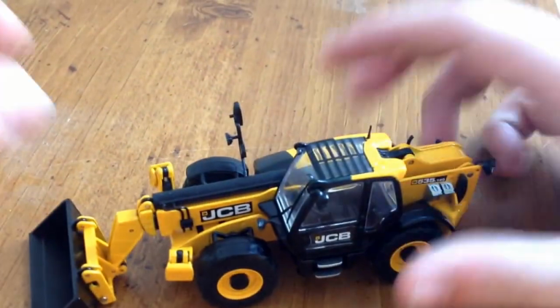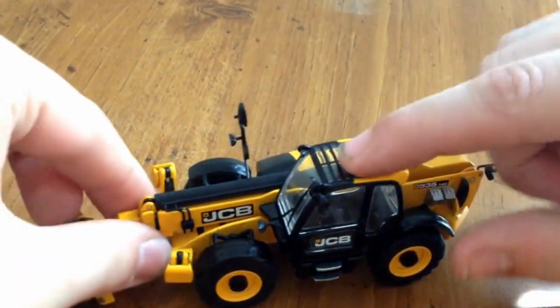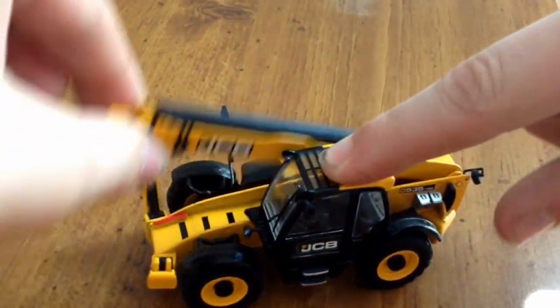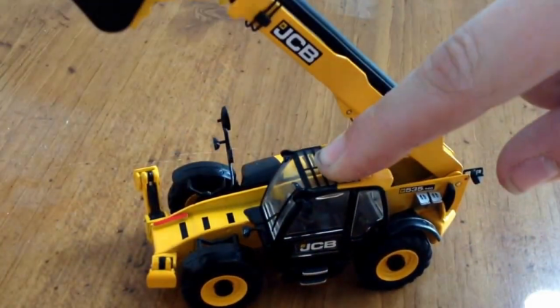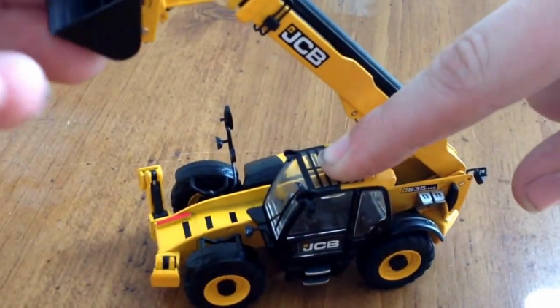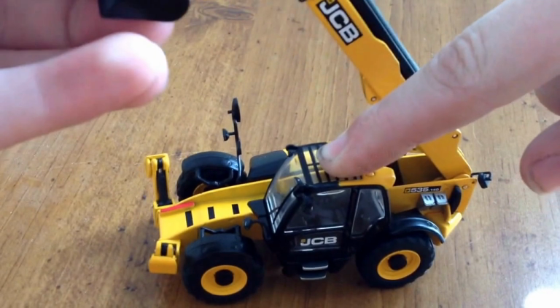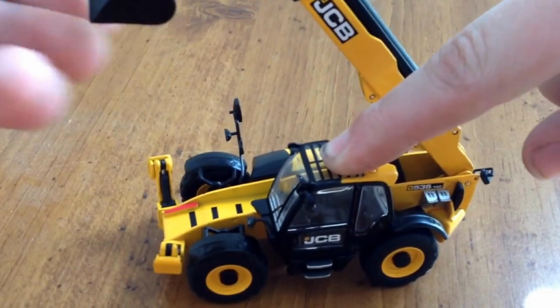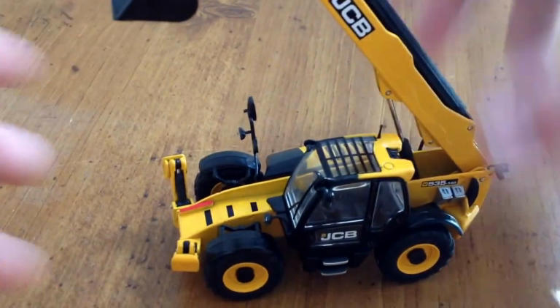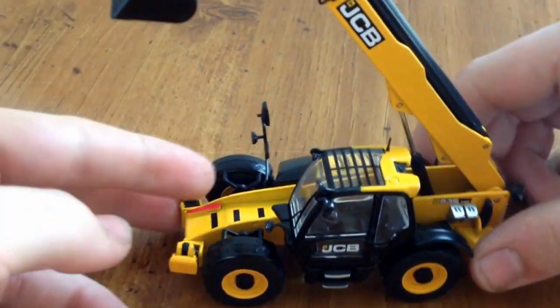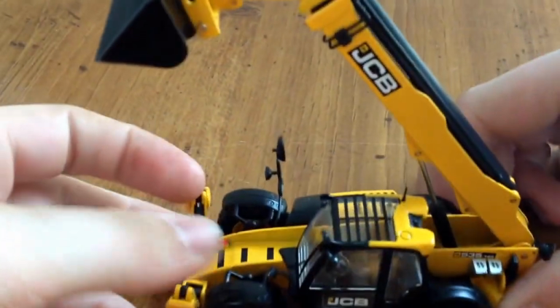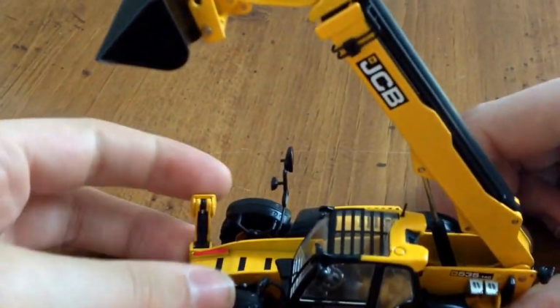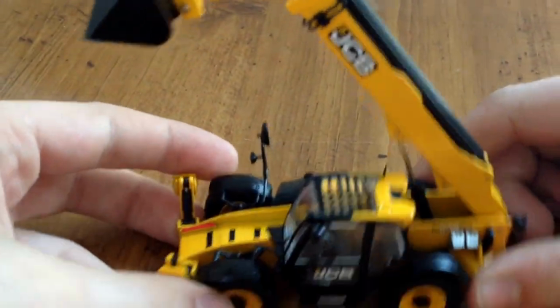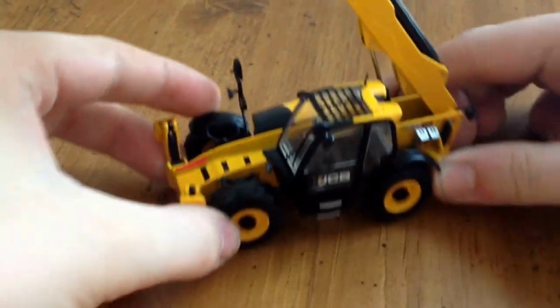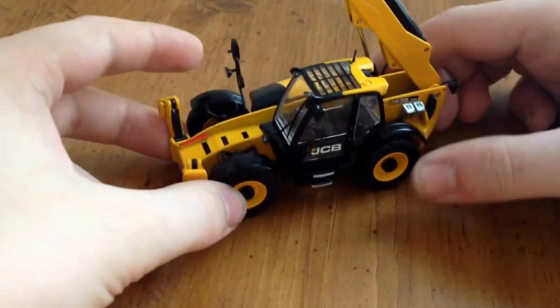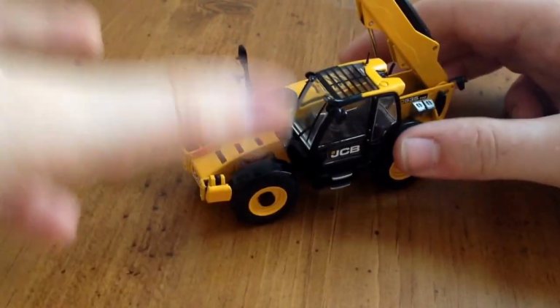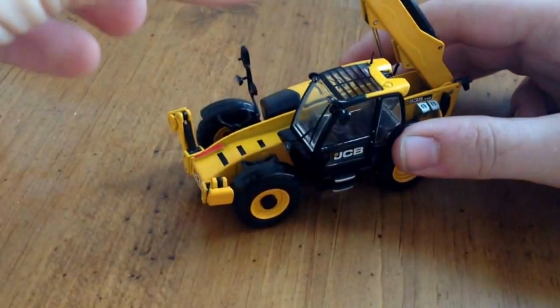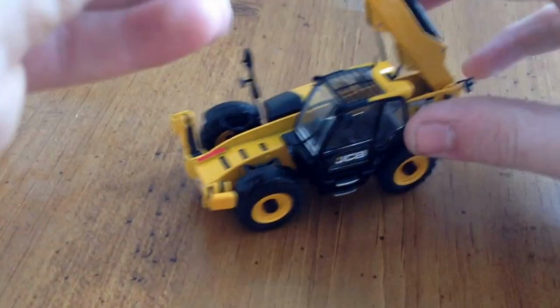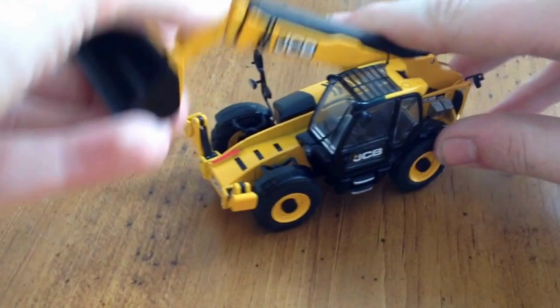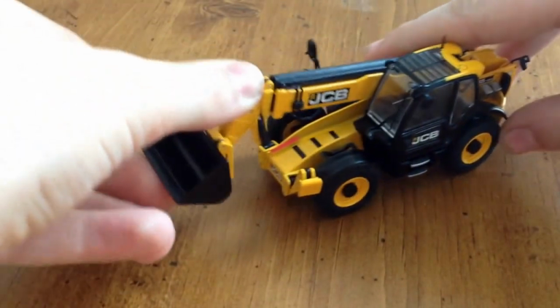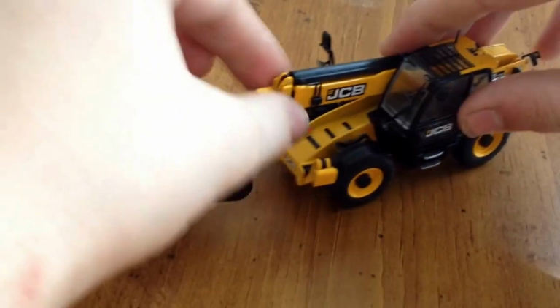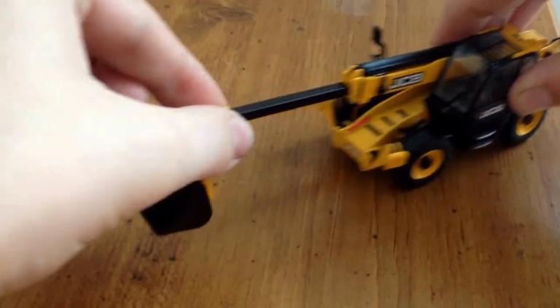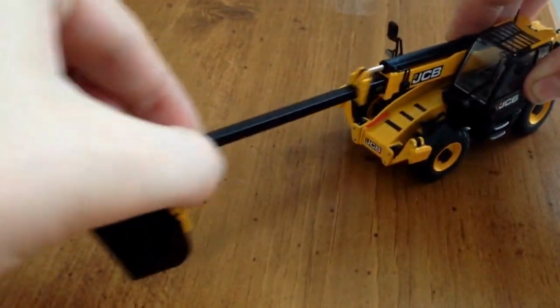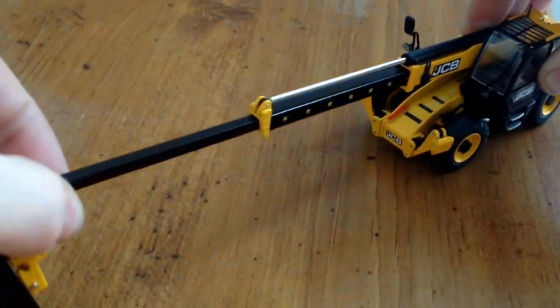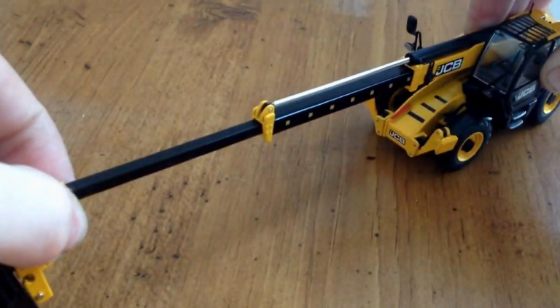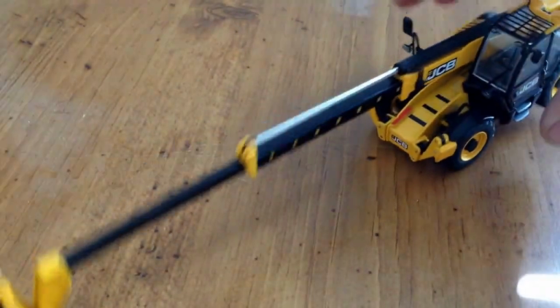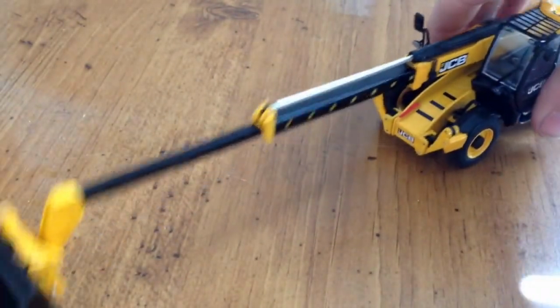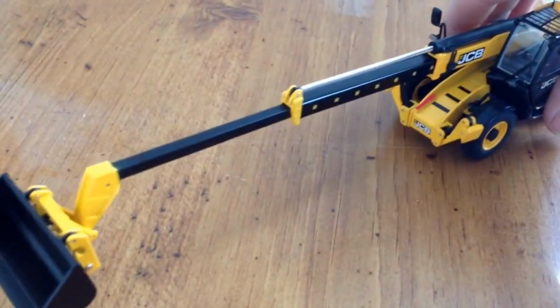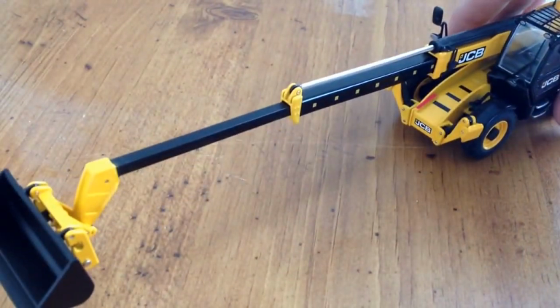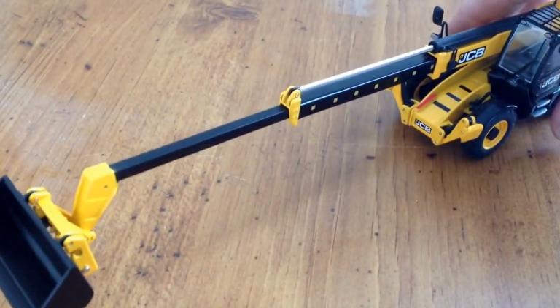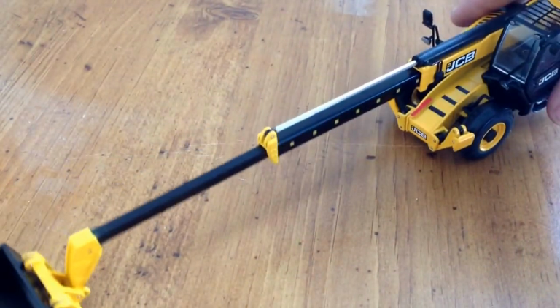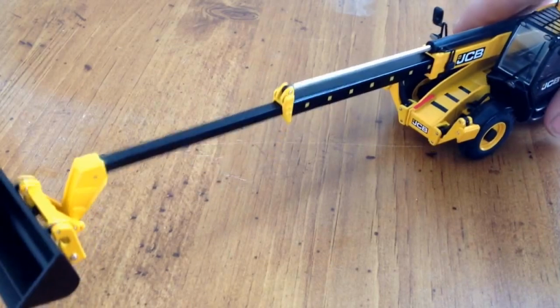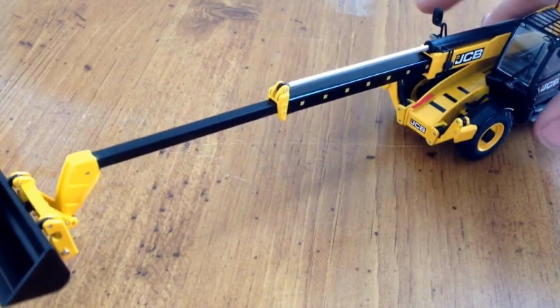It has a decent lift height. That's just the first section and it's already out of the camera frame. It's got two more sections, as you can see here, so it's got a nice reach to it.